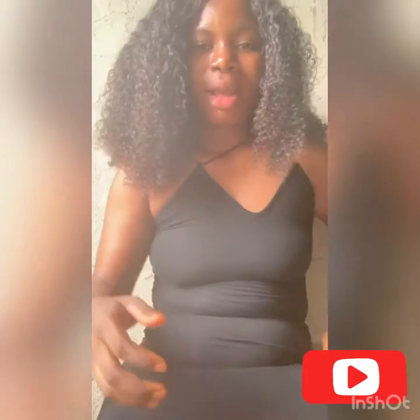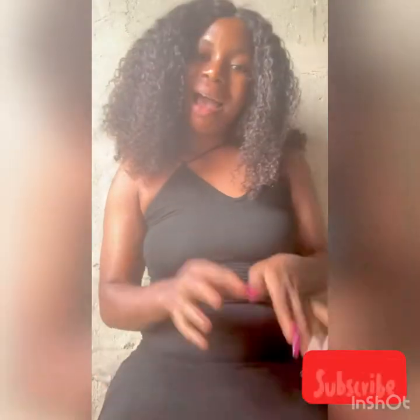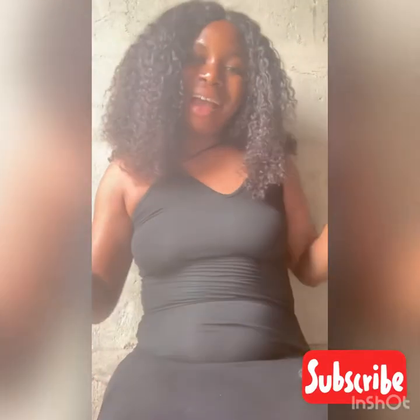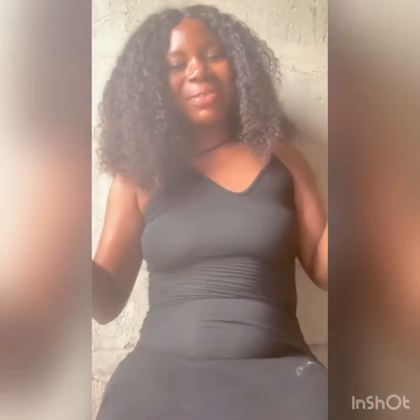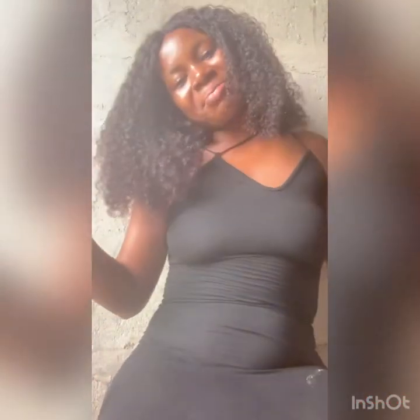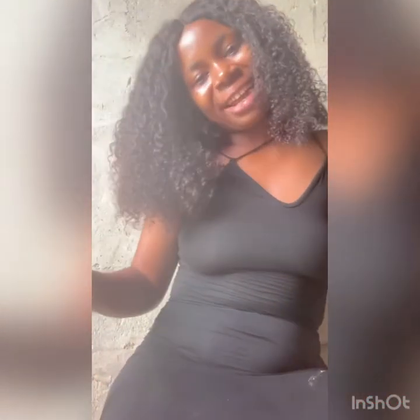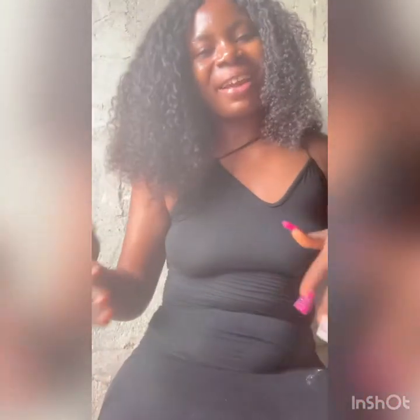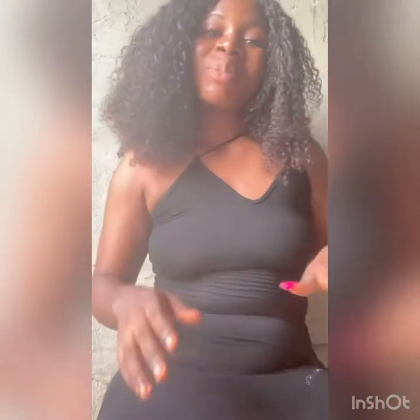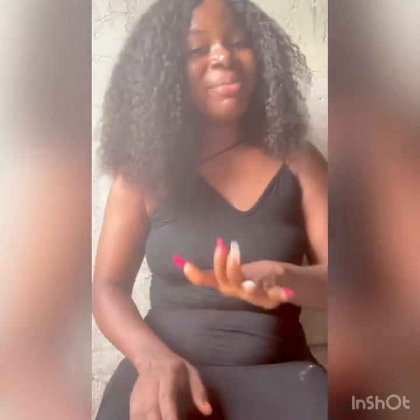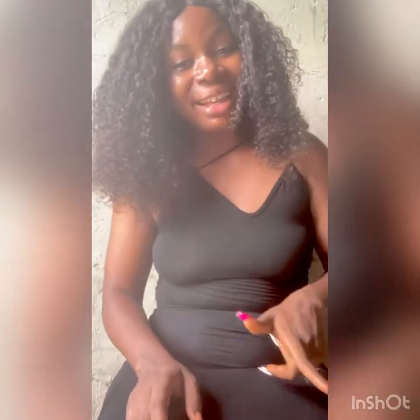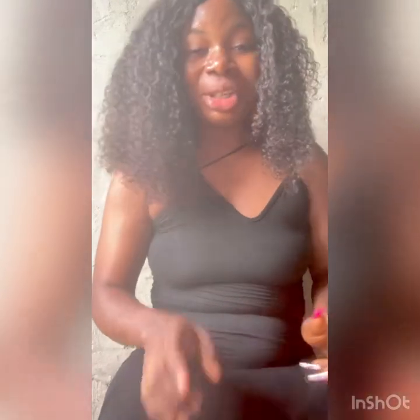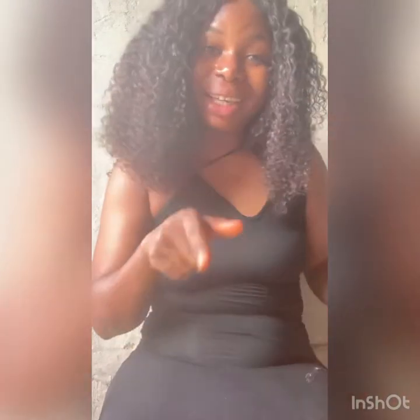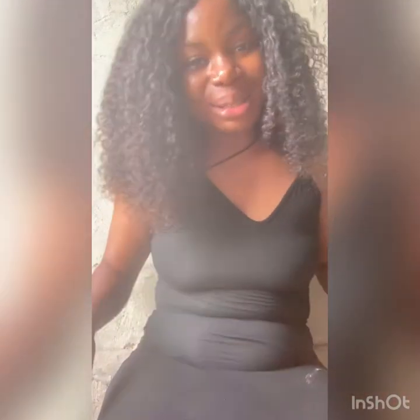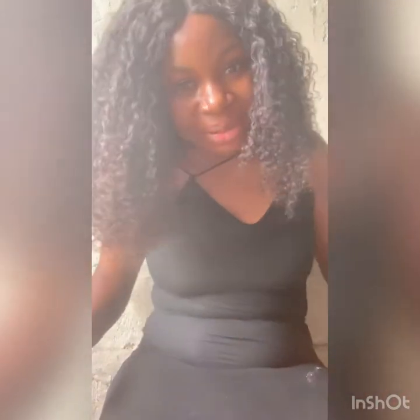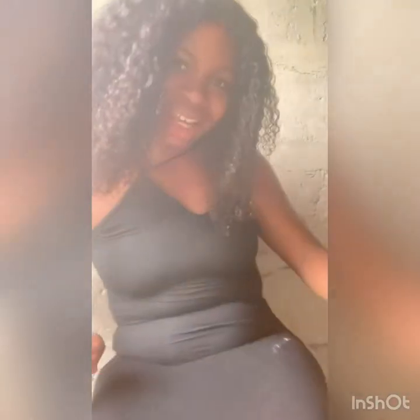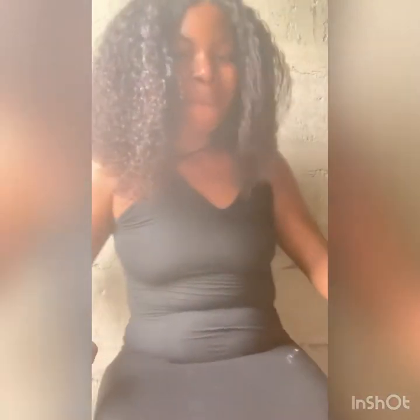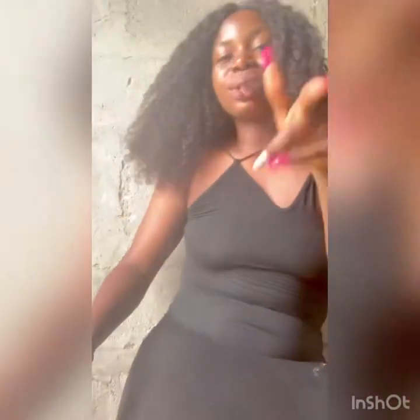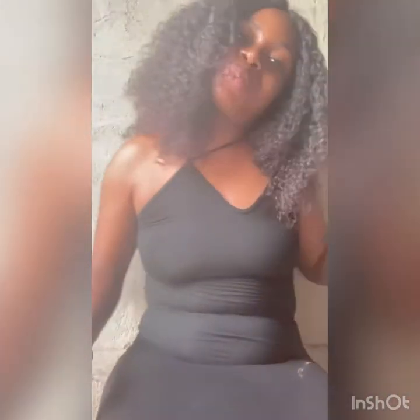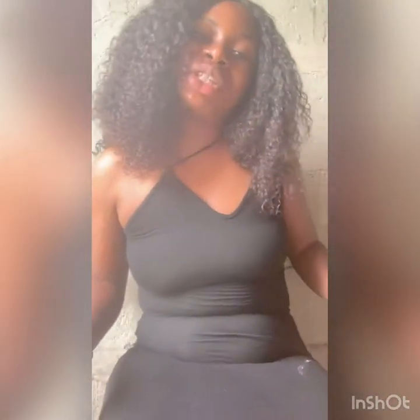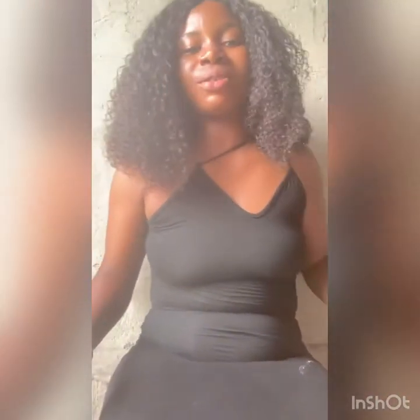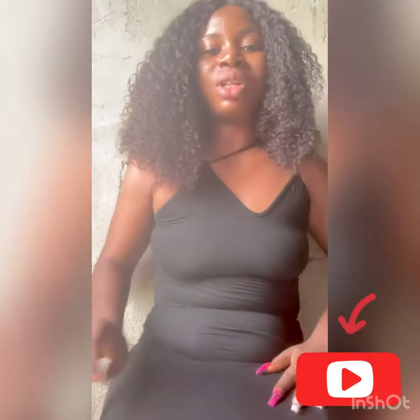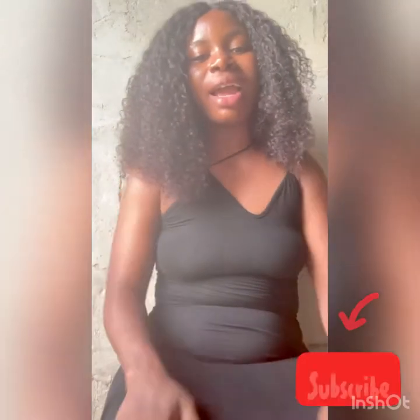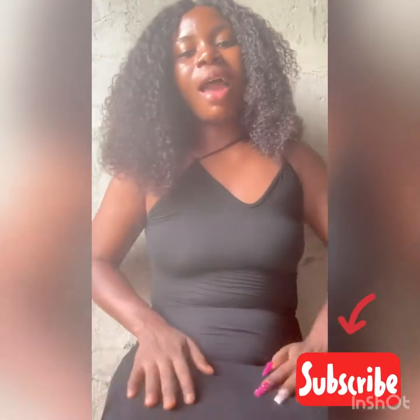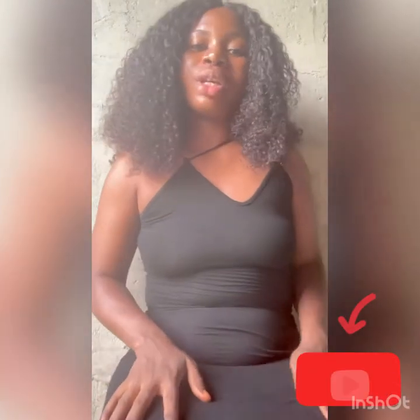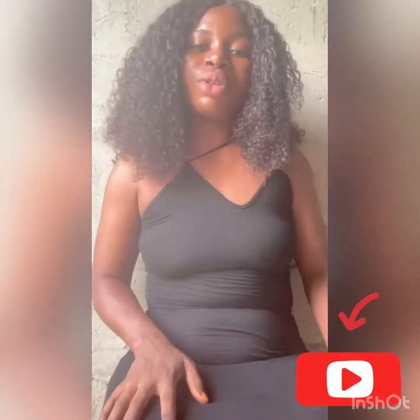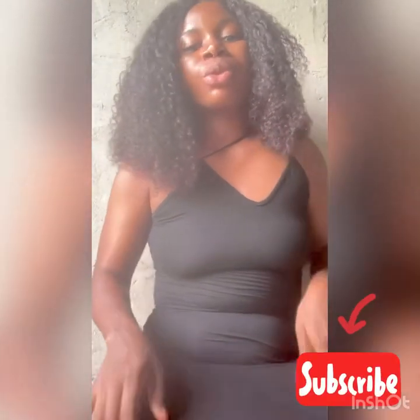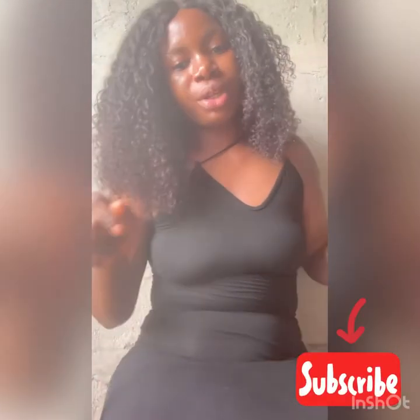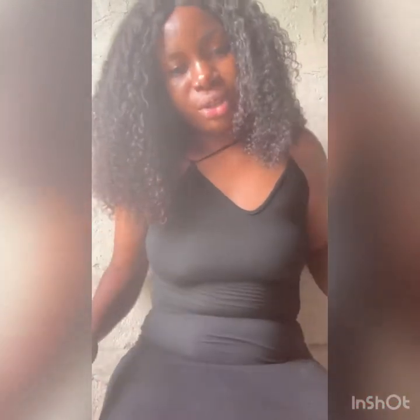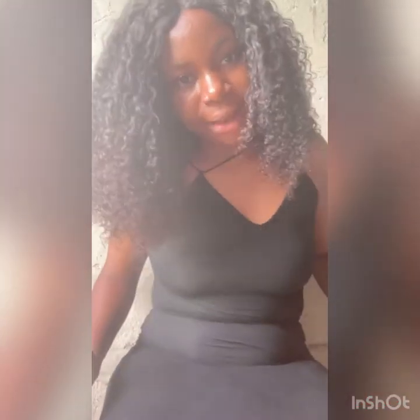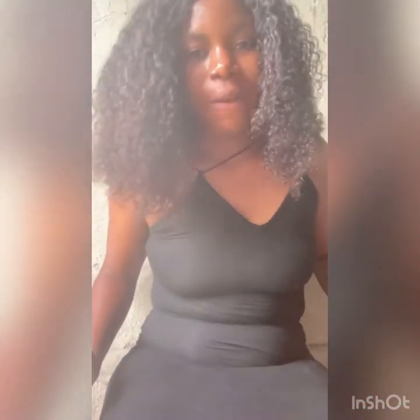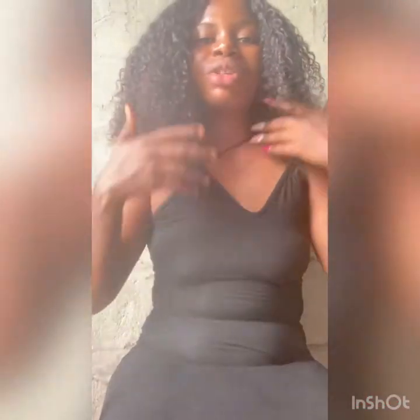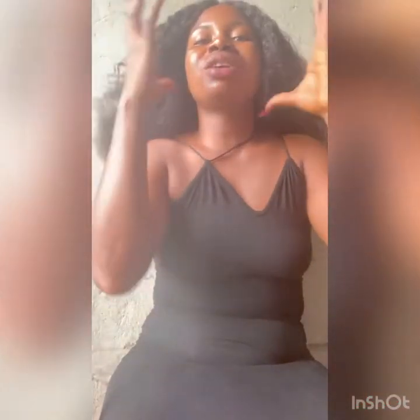Hi guys, welcome to my channel. My name is Elin. Don't forget to subscribe to my channel and turn on the post notification bell so that whenever I post a new video you'll be notified.